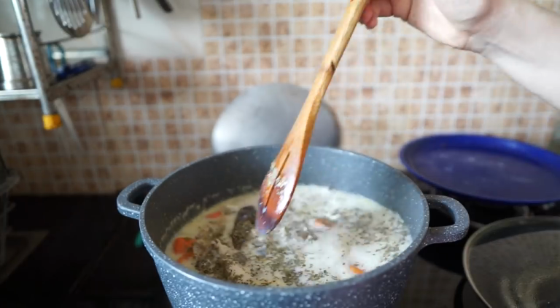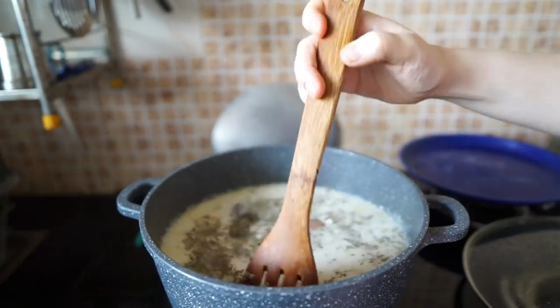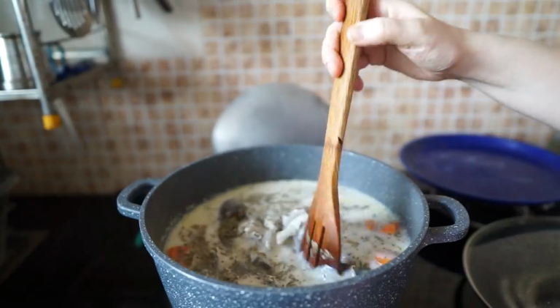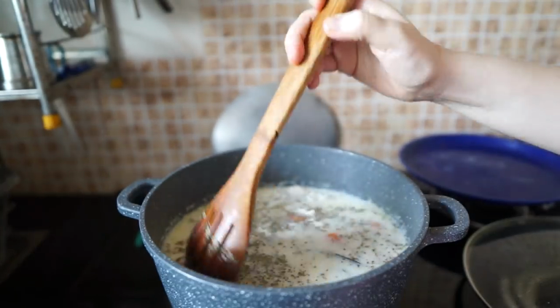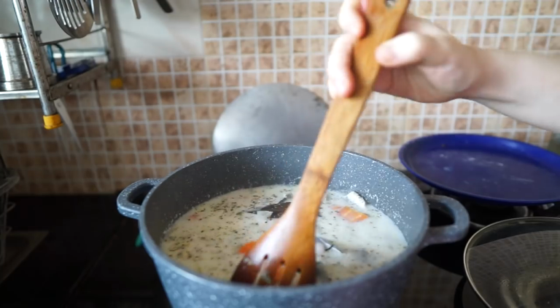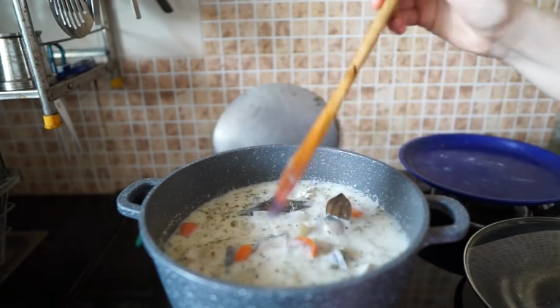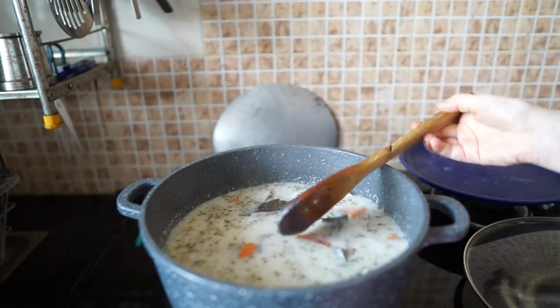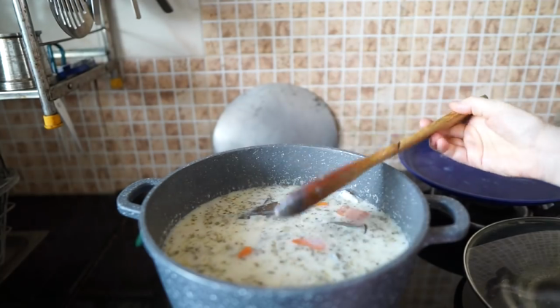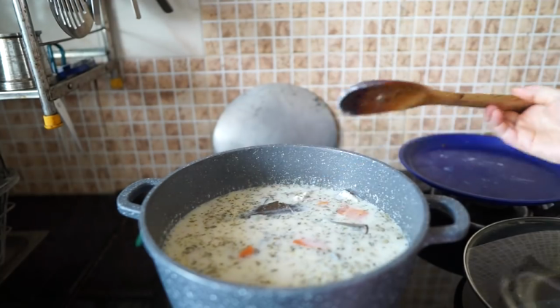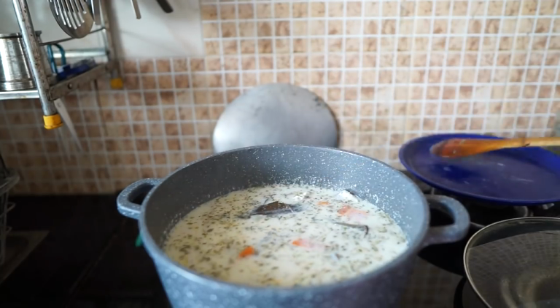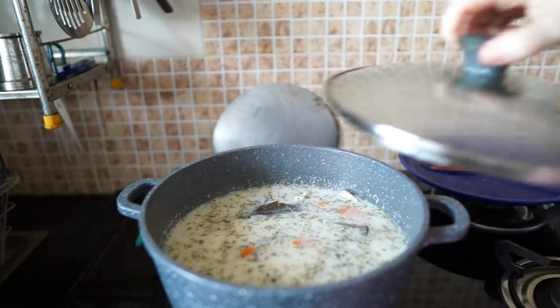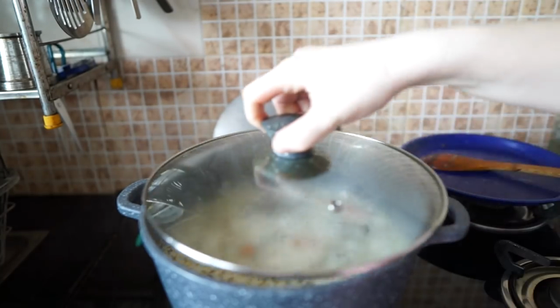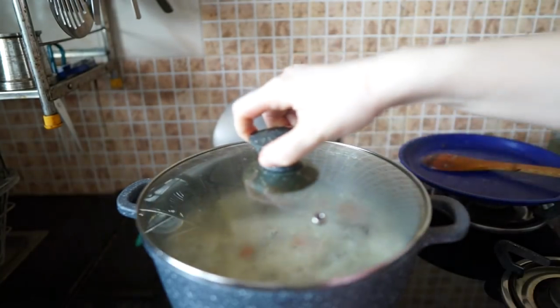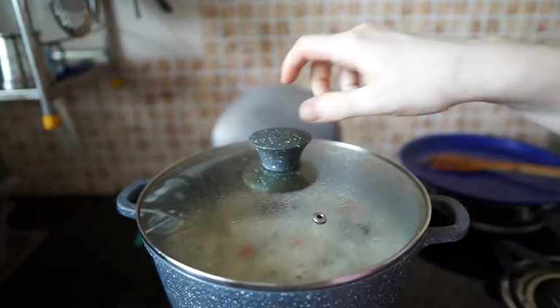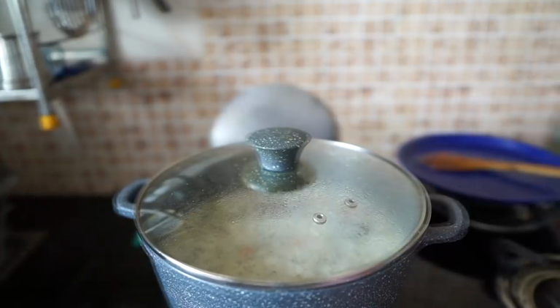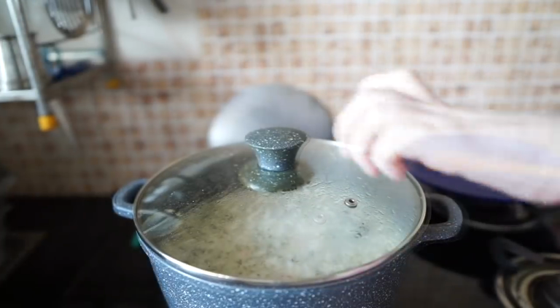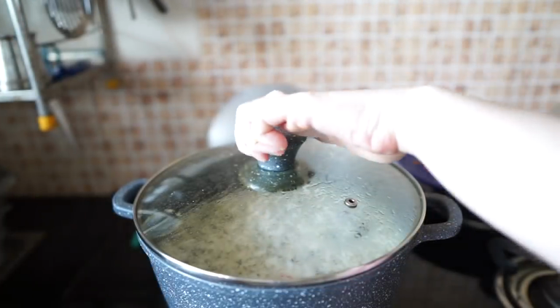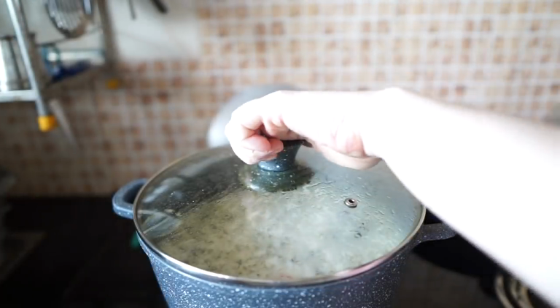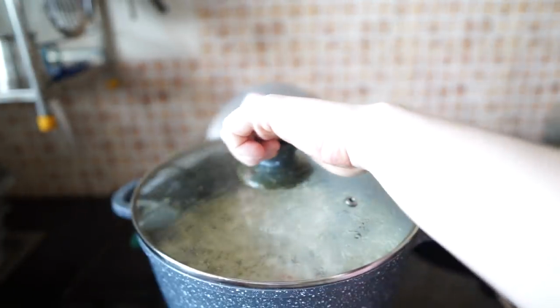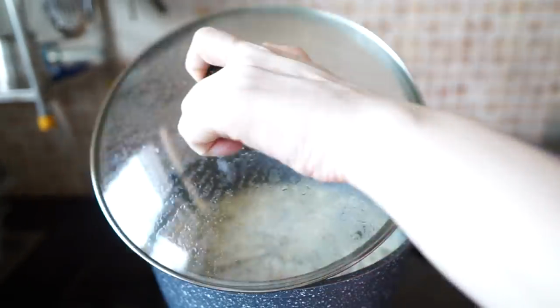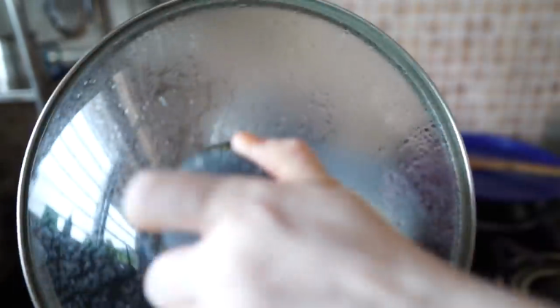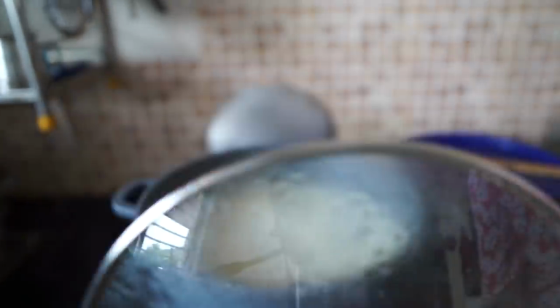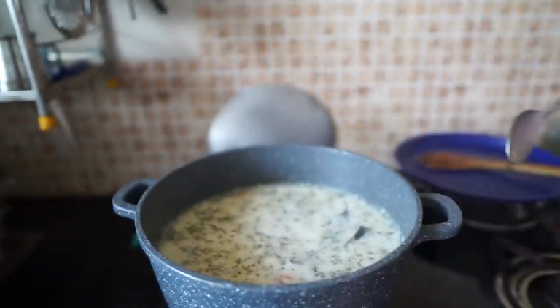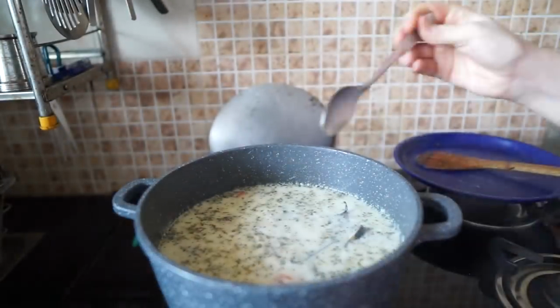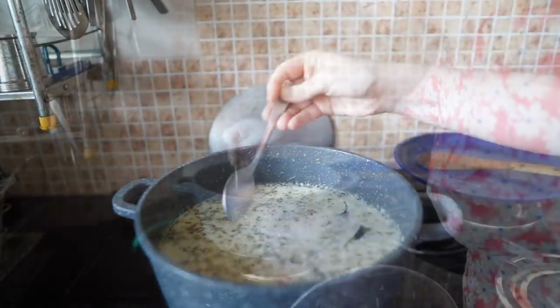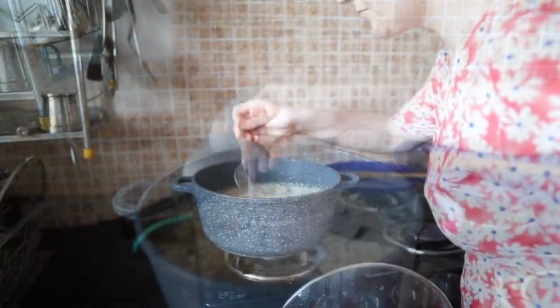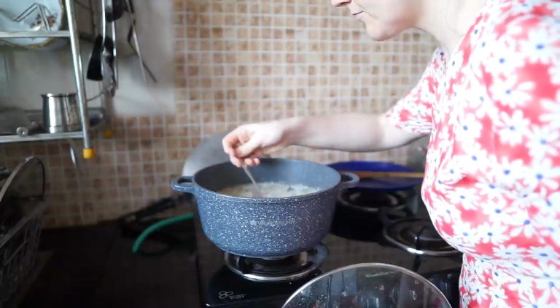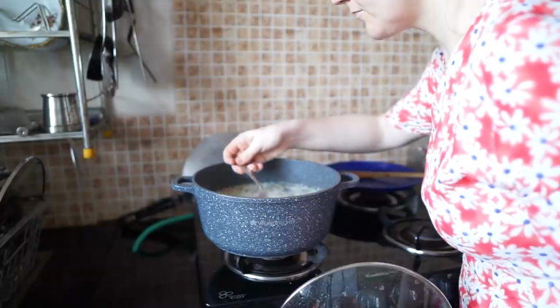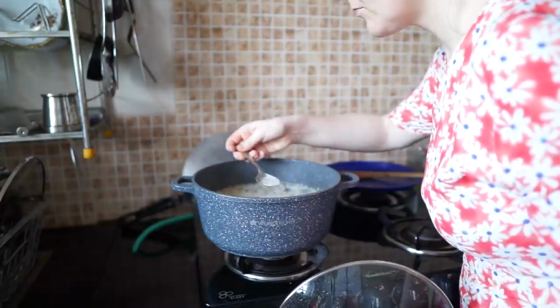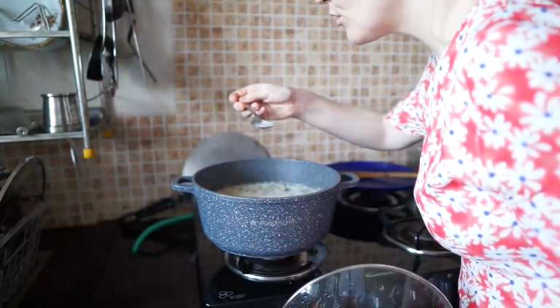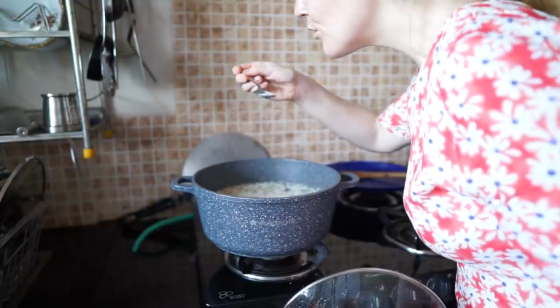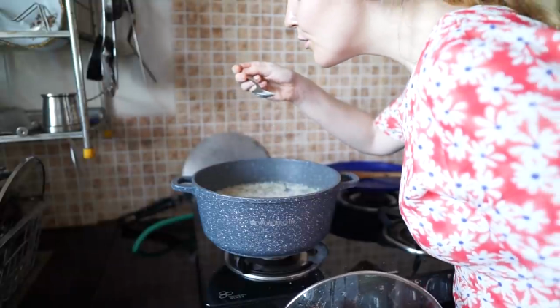Mix, cover with a lid, and now we just wait for the hubby to come back home for lunch.